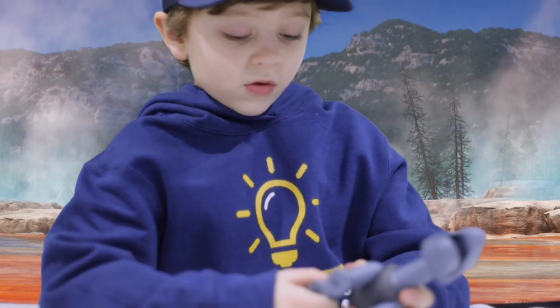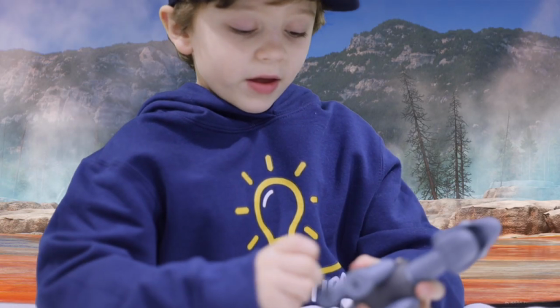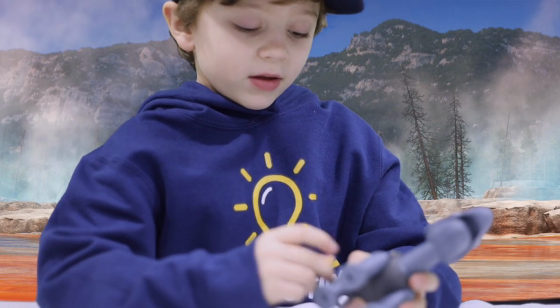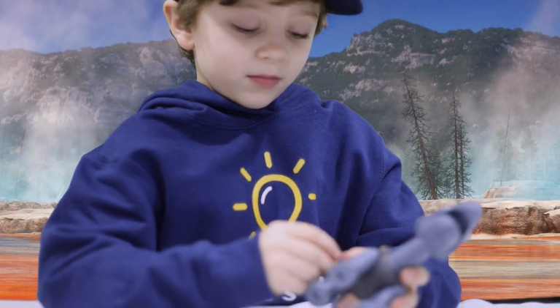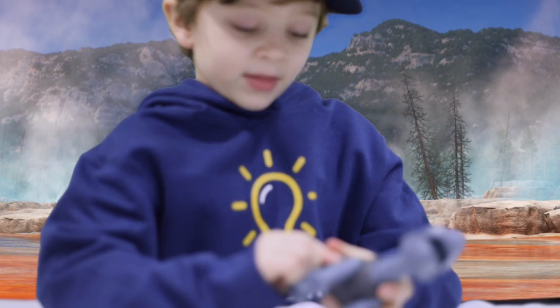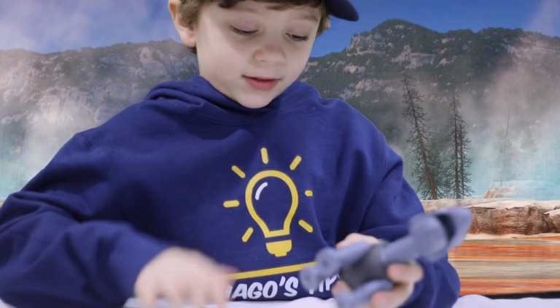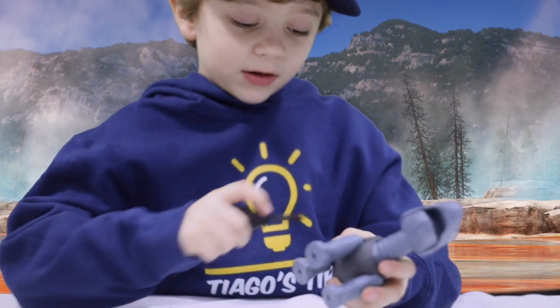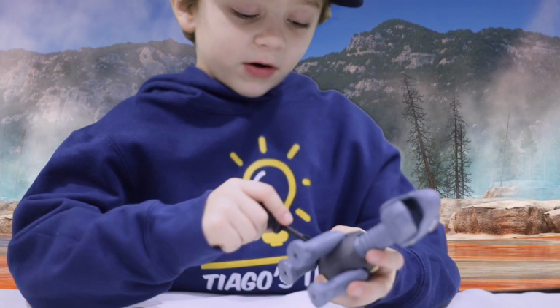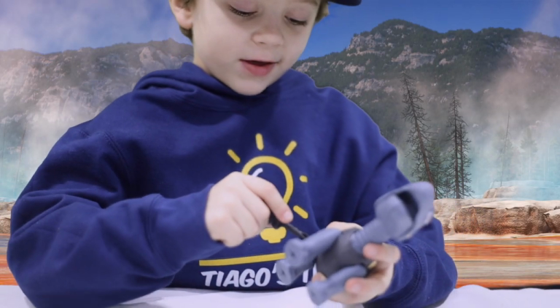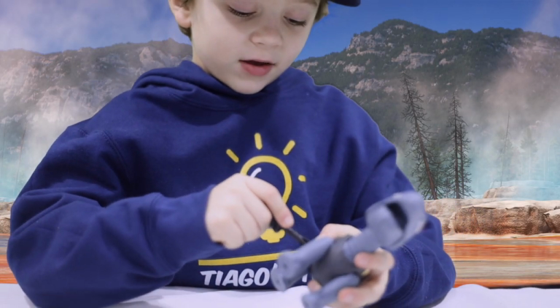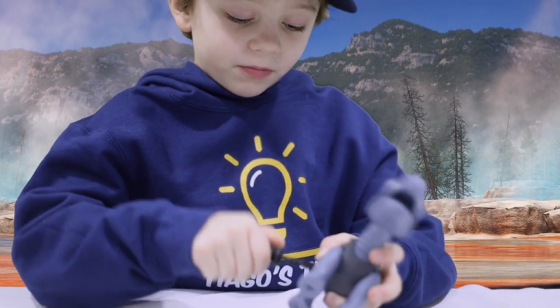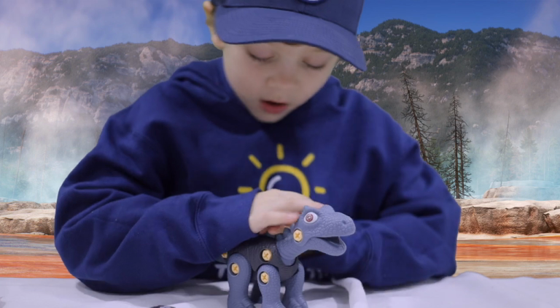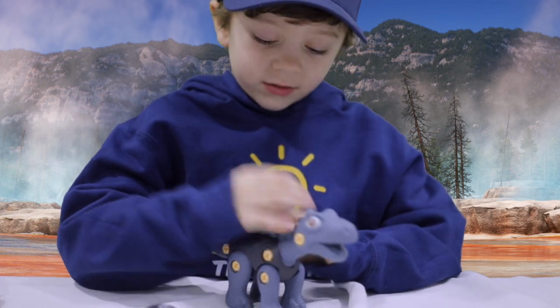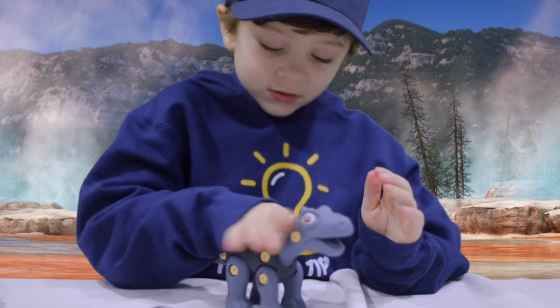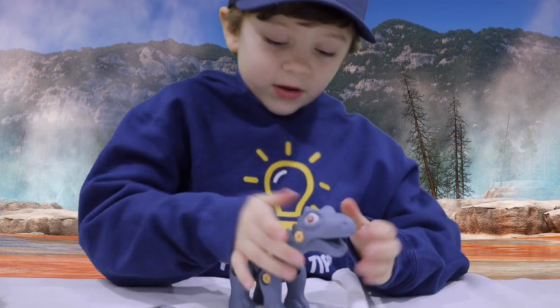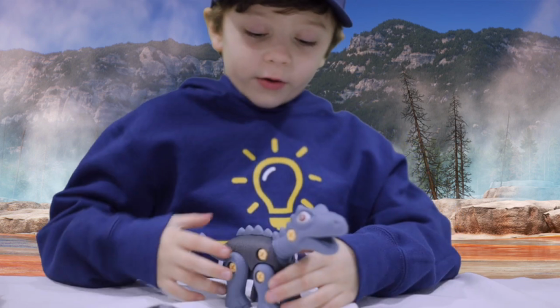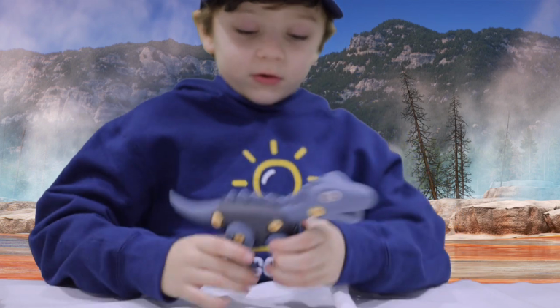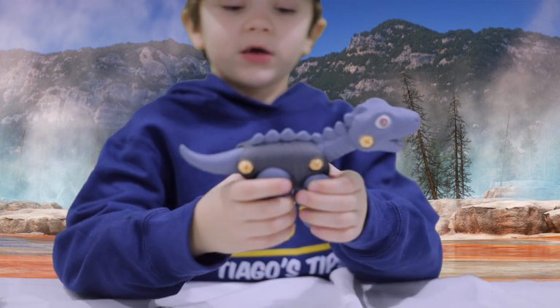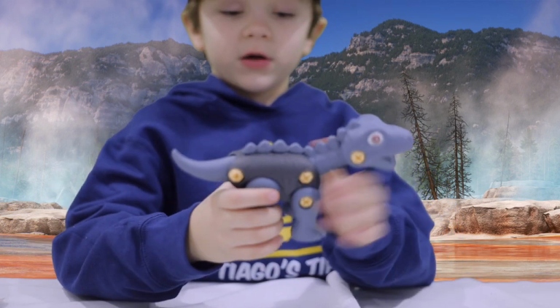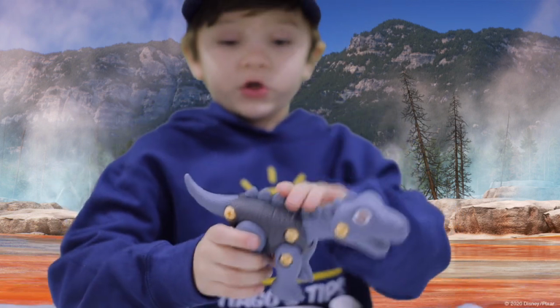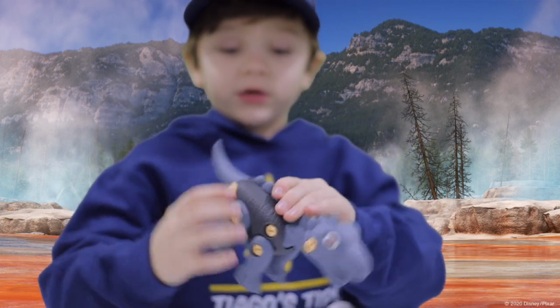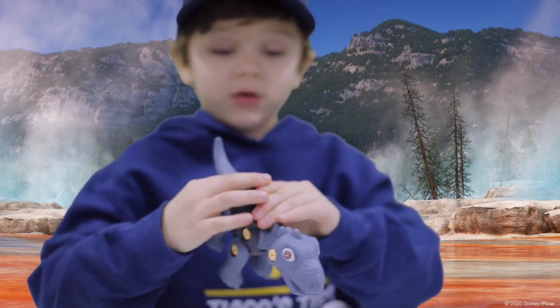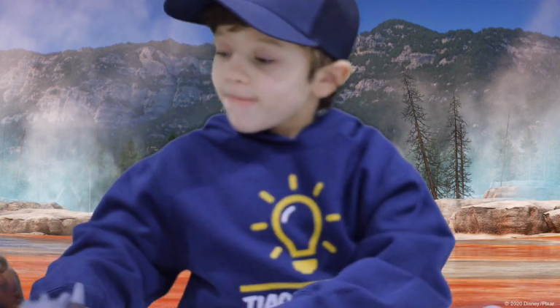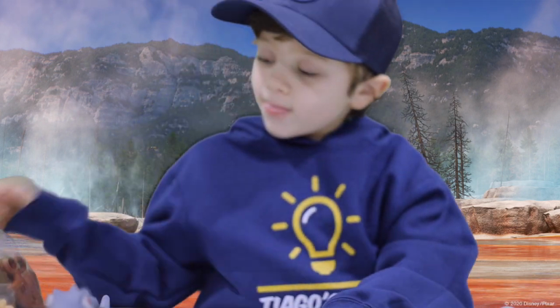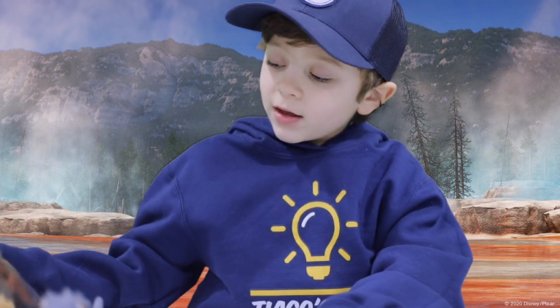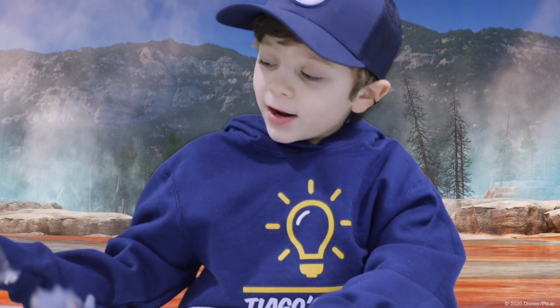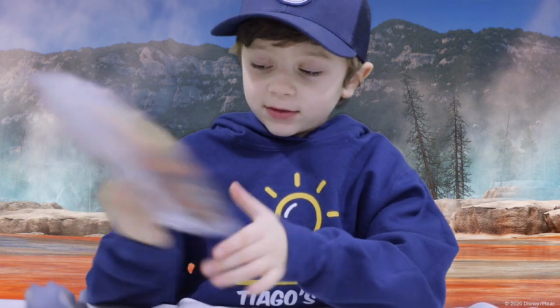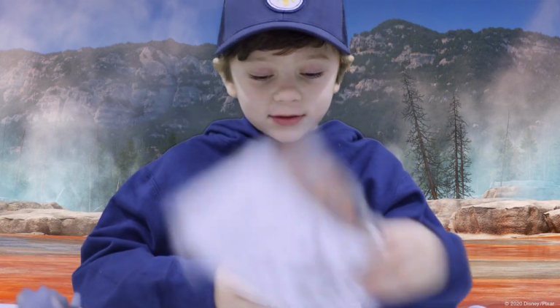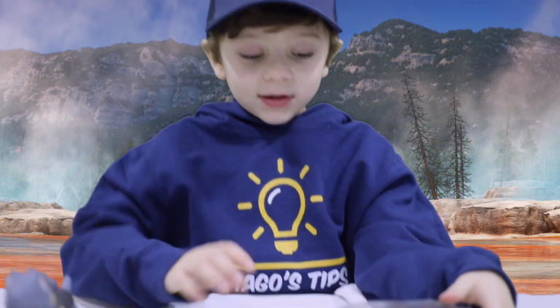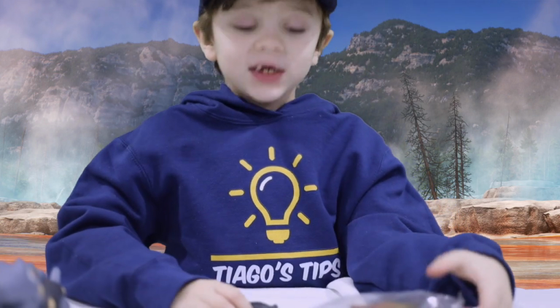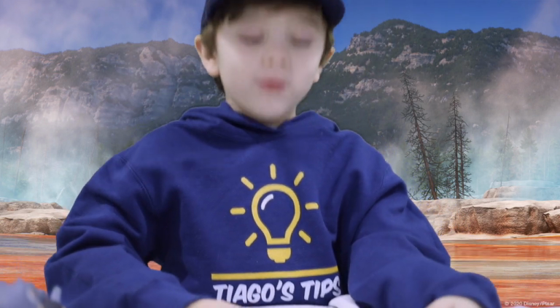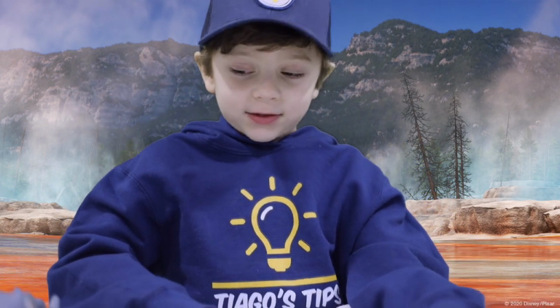Oh, yay! All right, so we're doing a good job. Great, here we go. Stegosaurus check. Next, T-Rex.